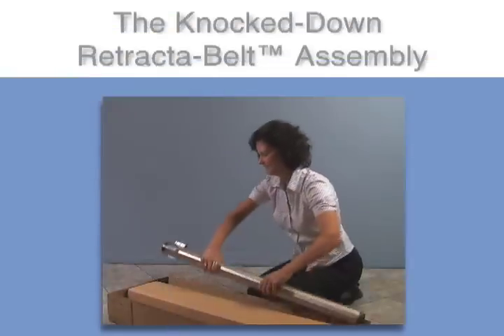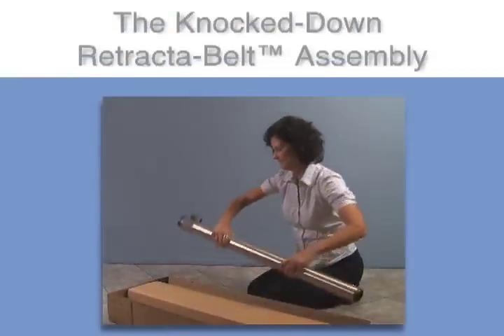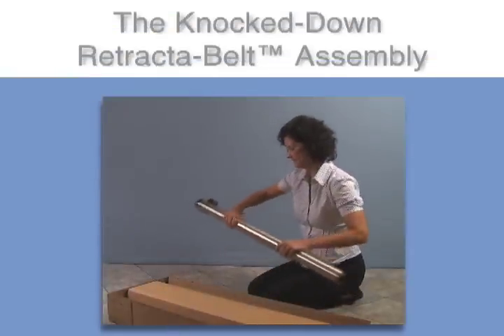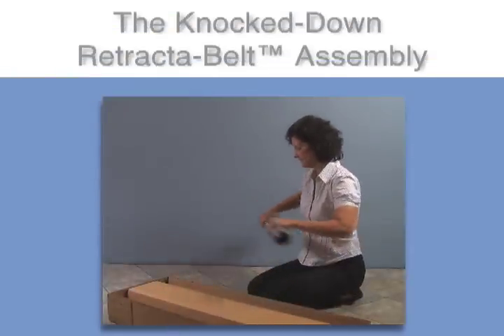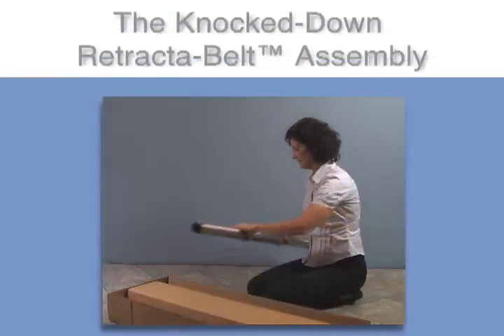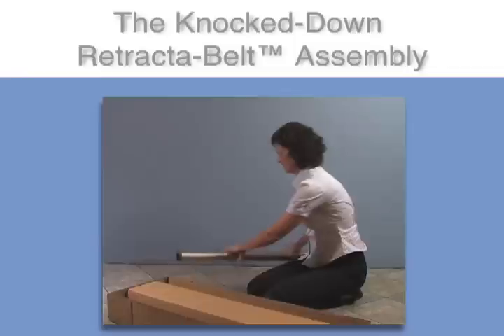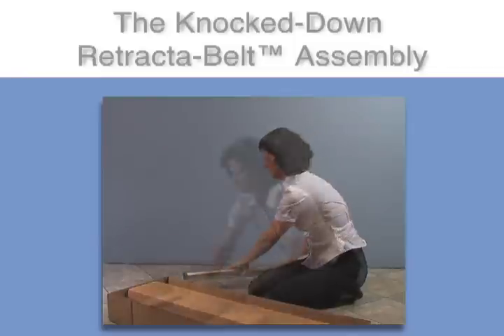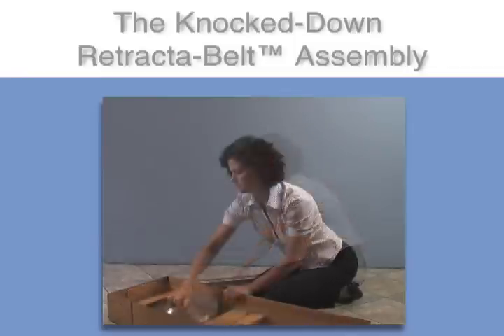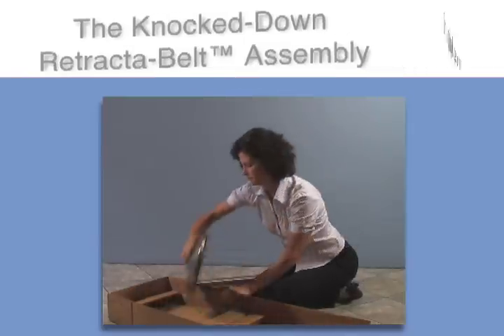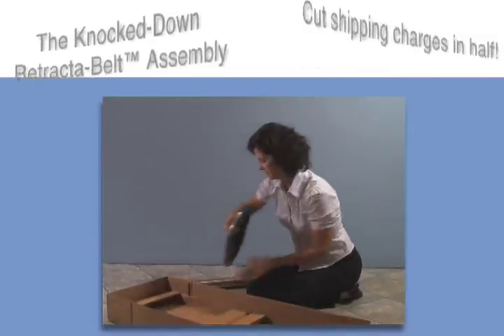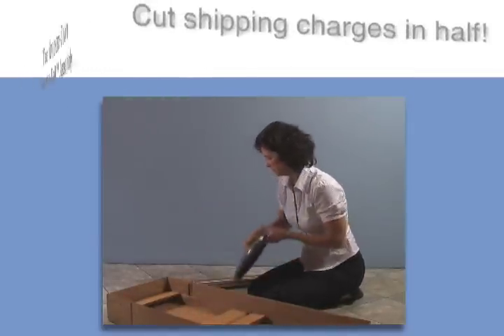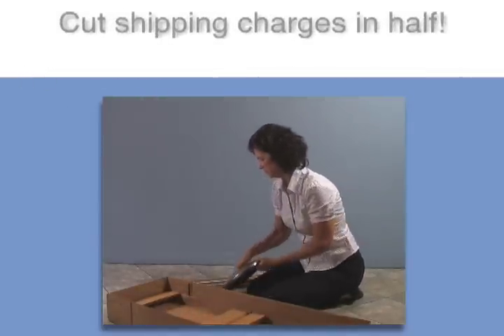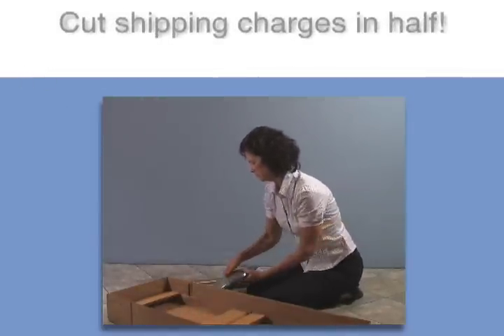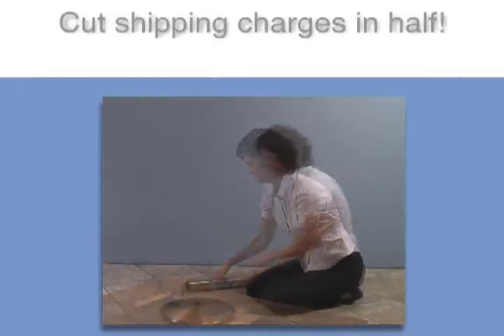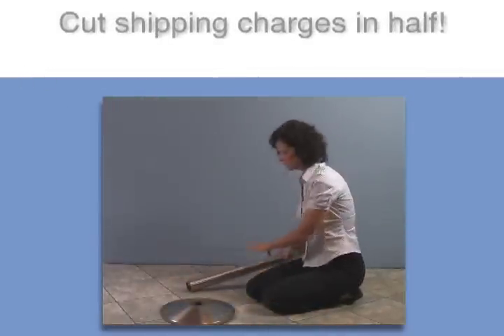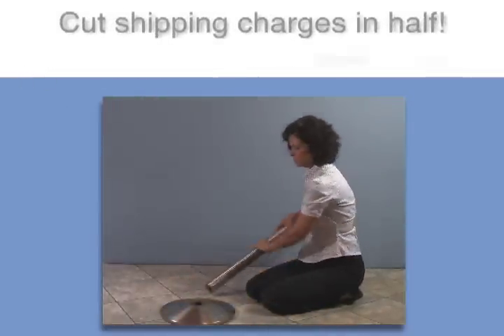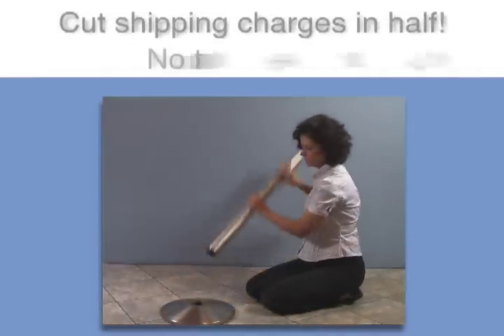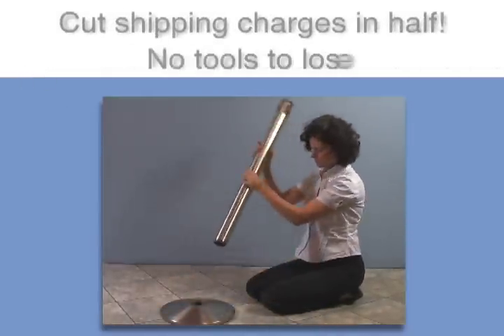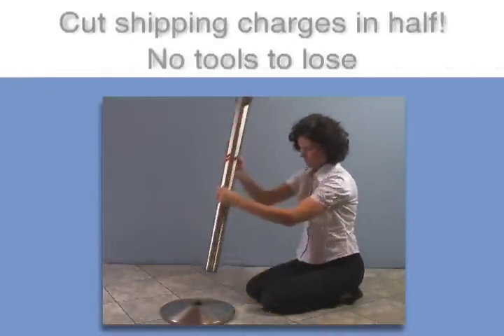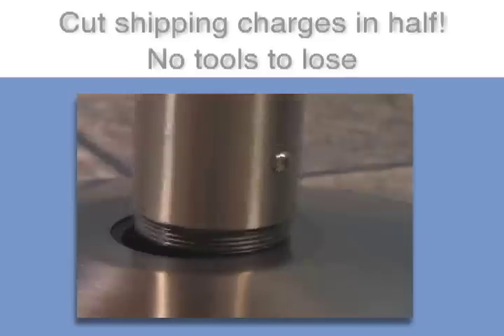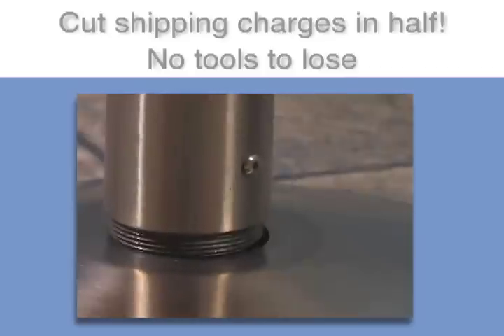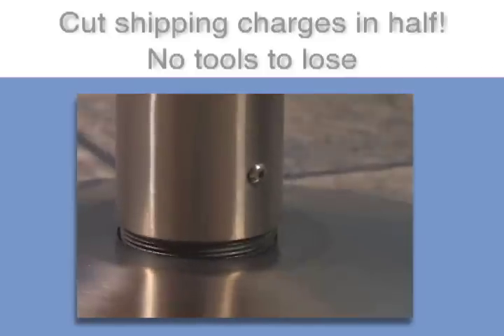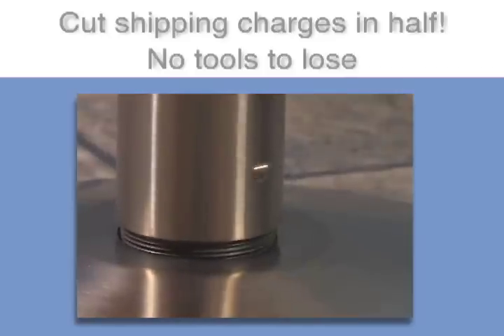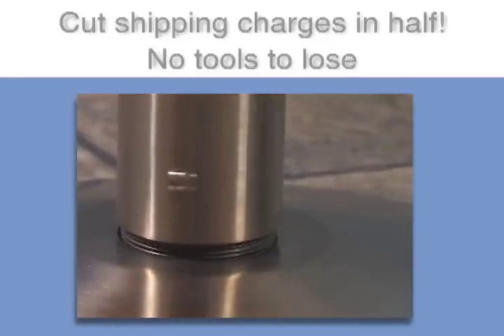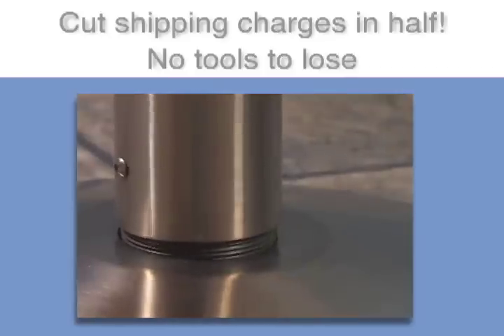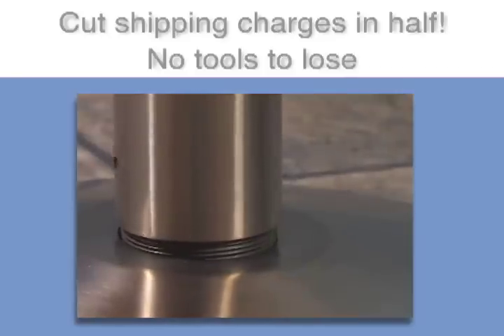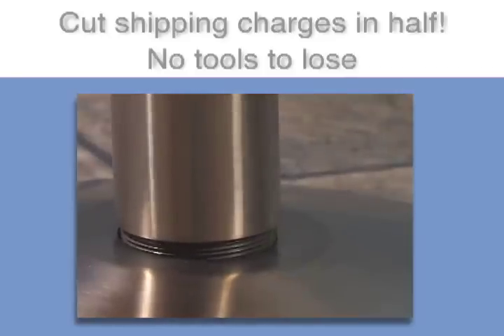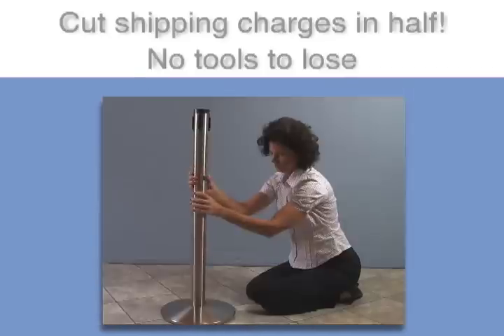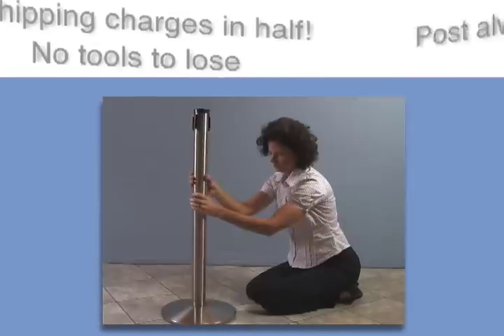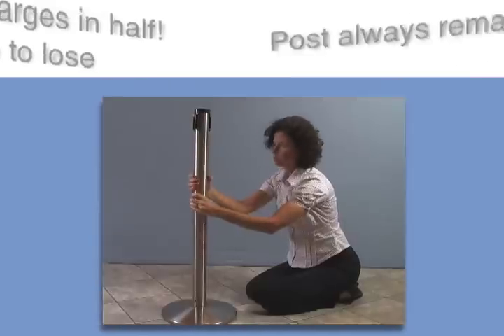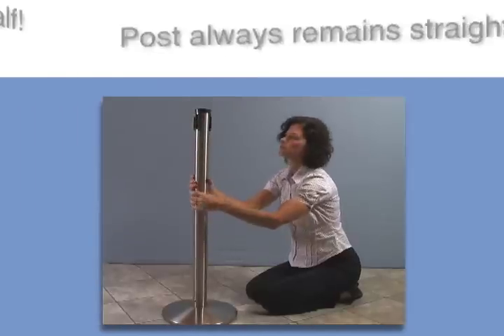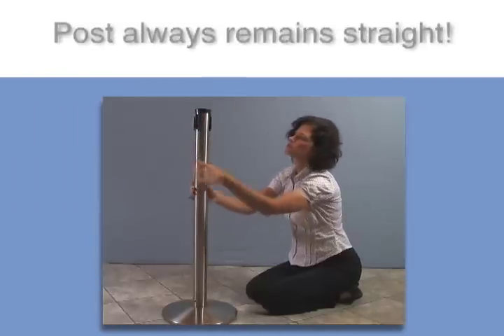Look how easy it is to assemble a knock-down Retract-A-Belt. Simply place the base weight on the floor and hand-screw the post into the base. No tools are needed.